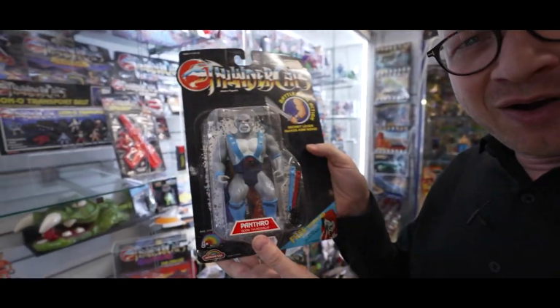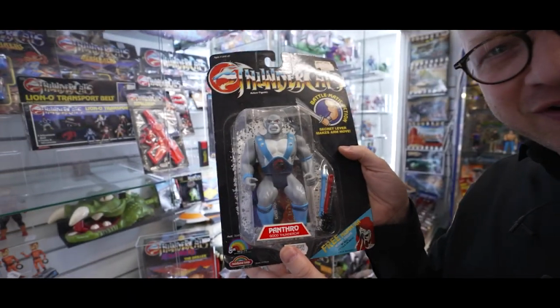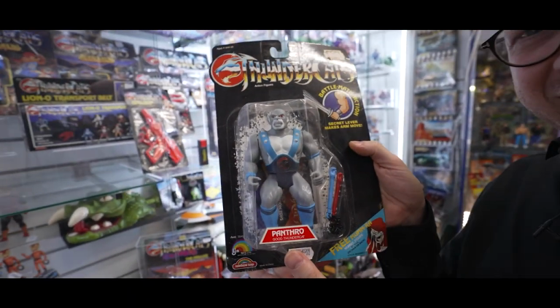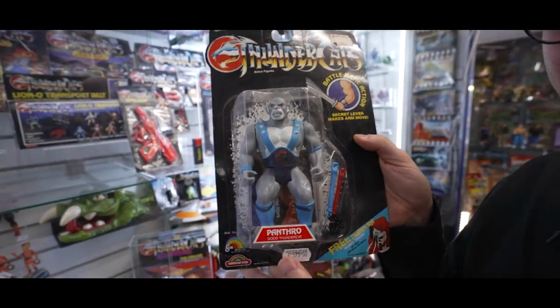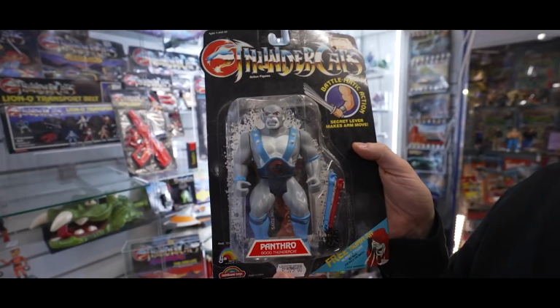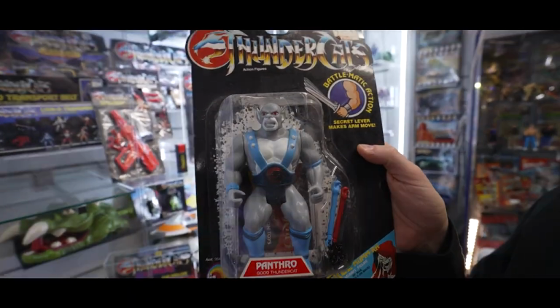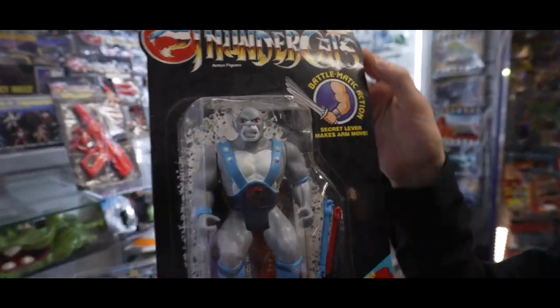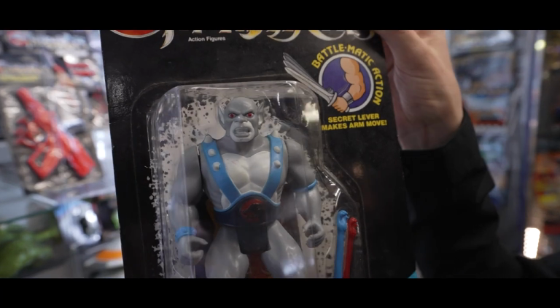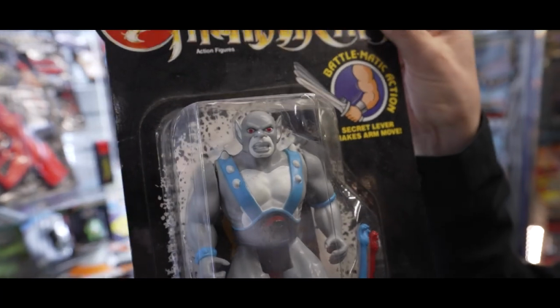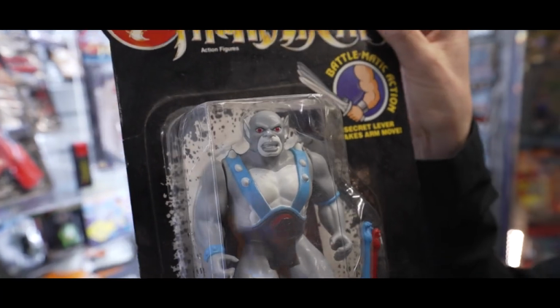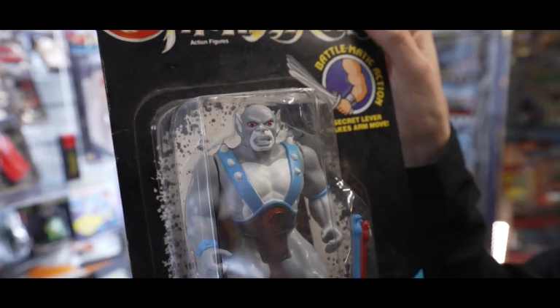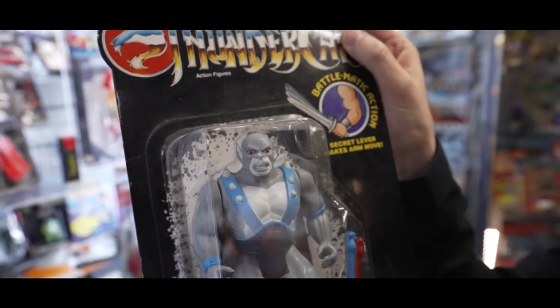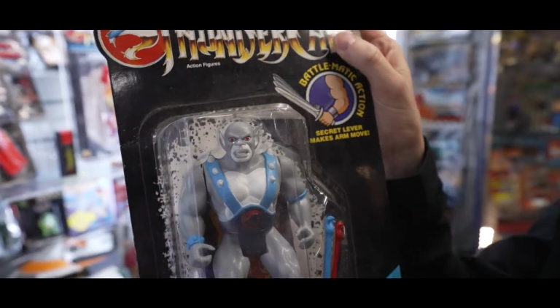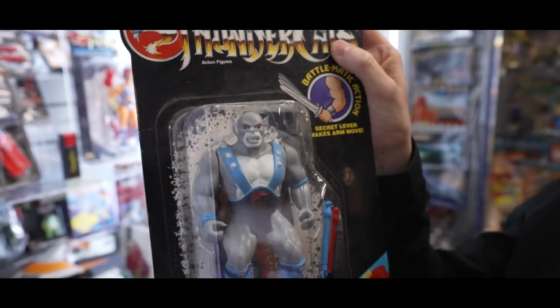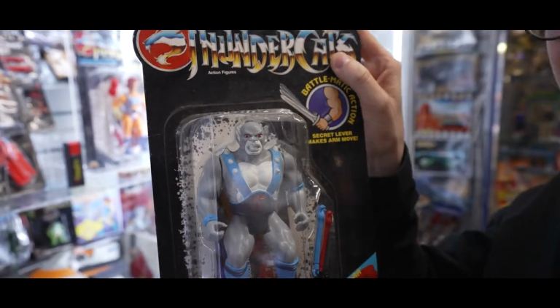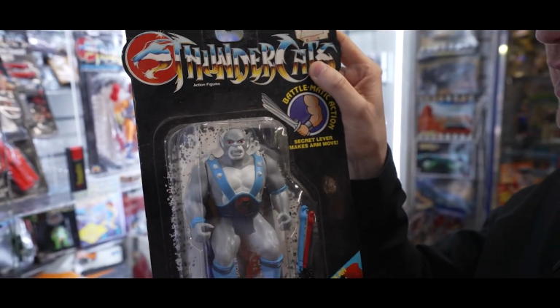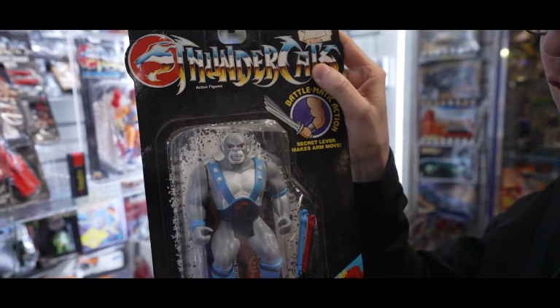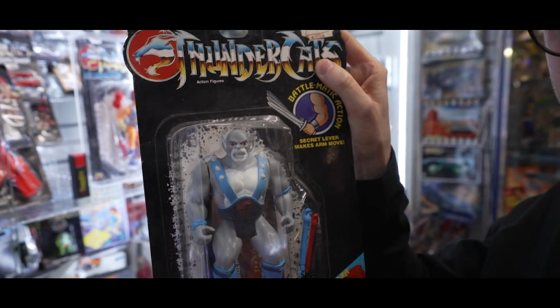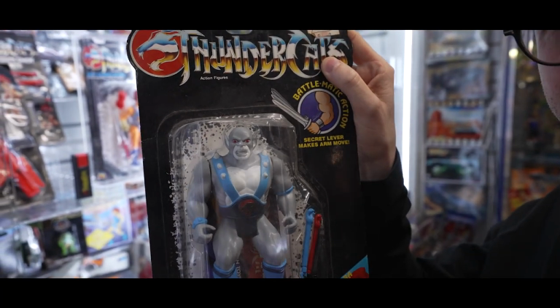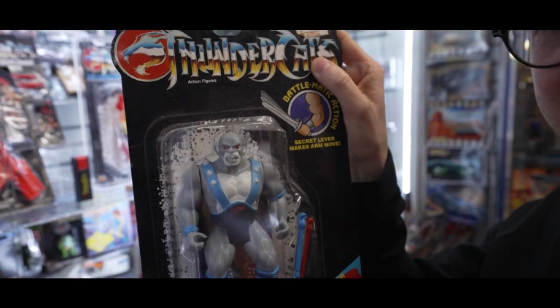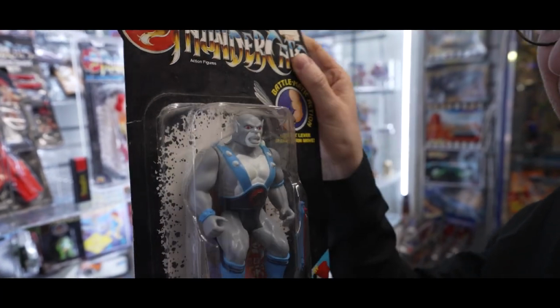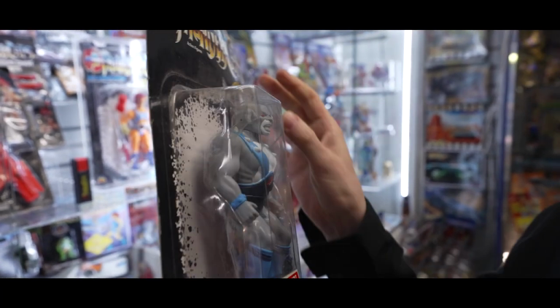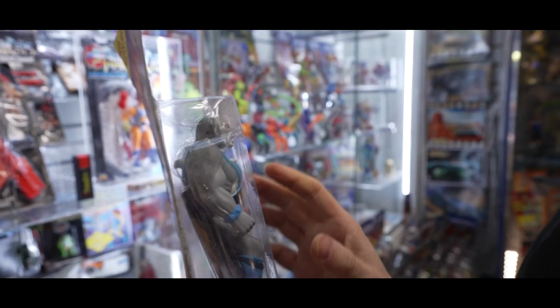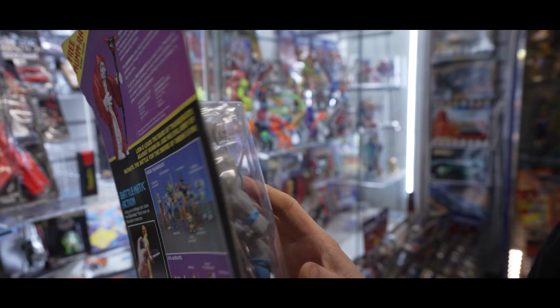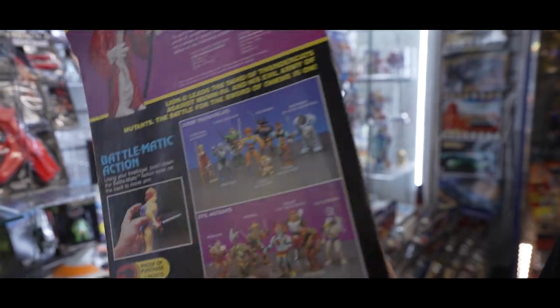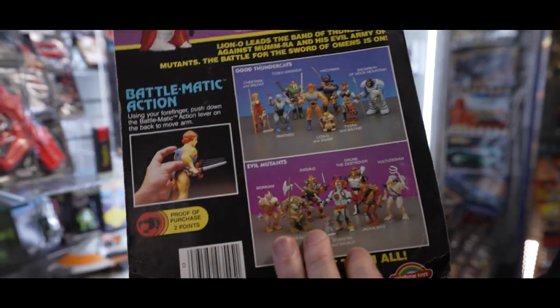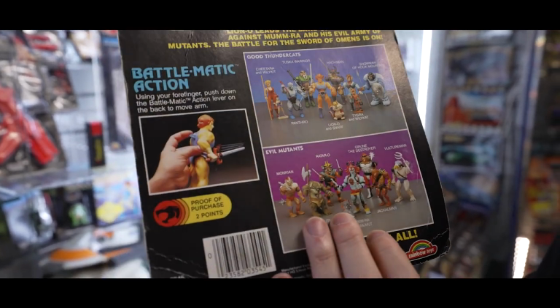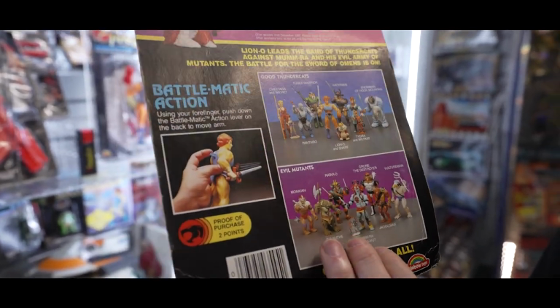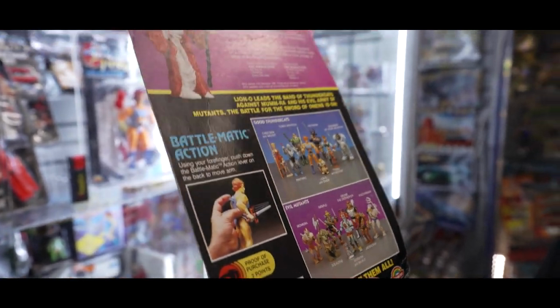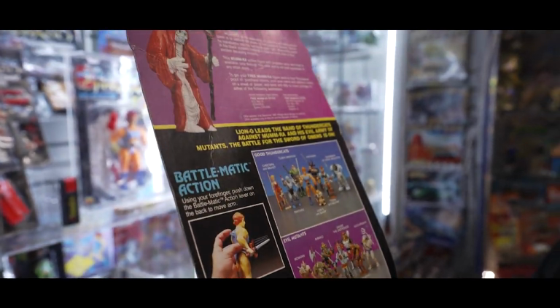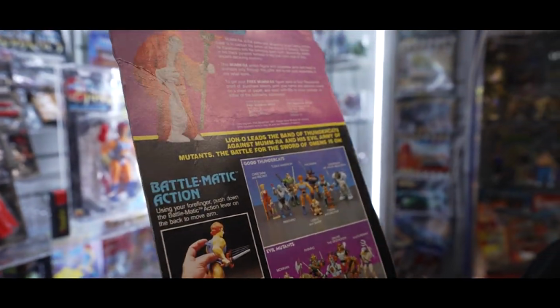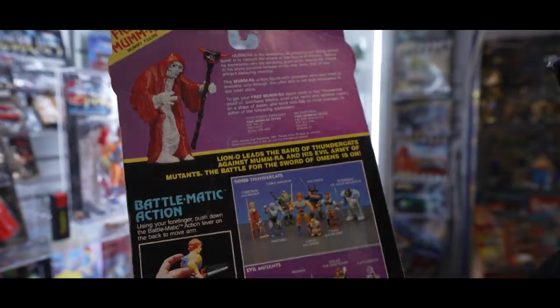How often do you see a carded Panthro not in bad condition? Thundercats do suffer — the cards do get really bendy. He's pretty nice.